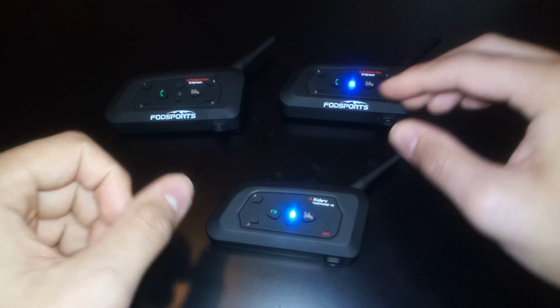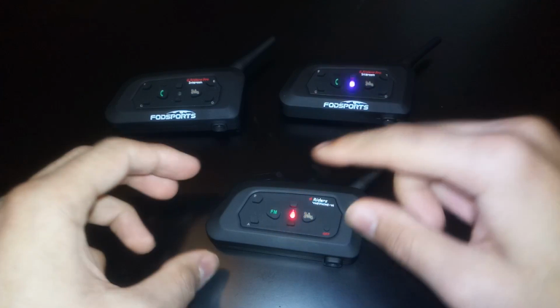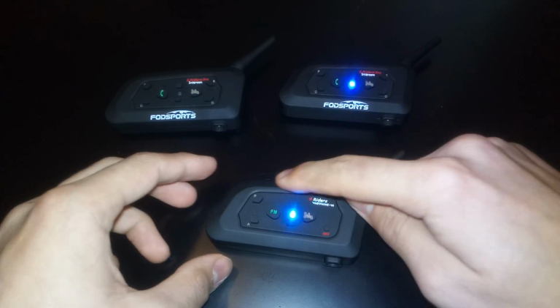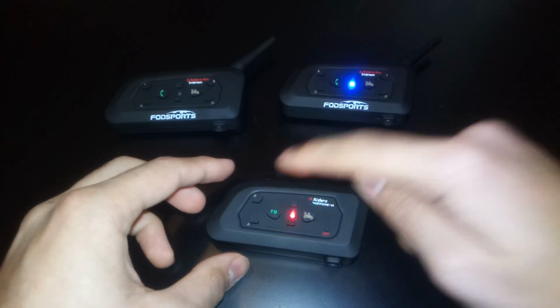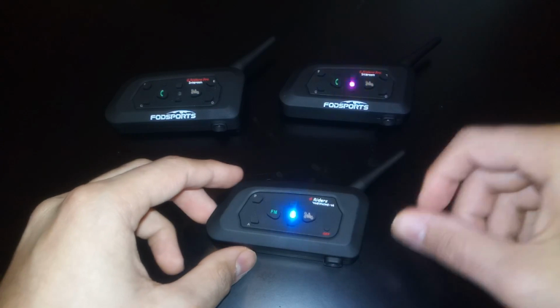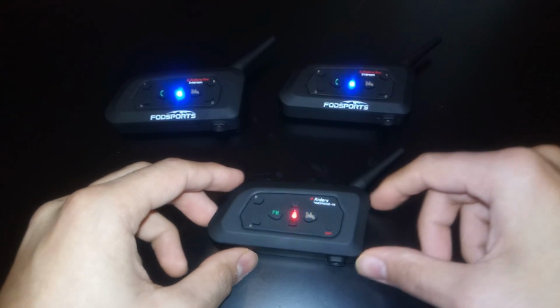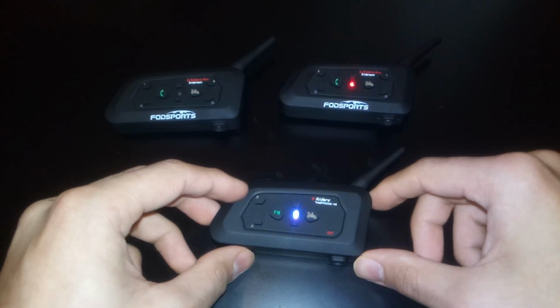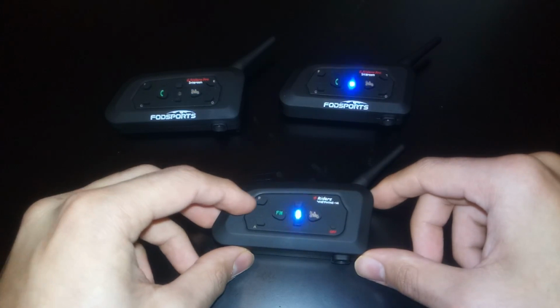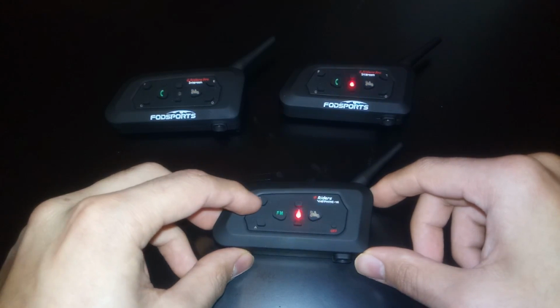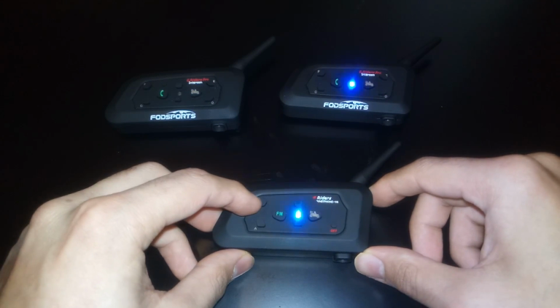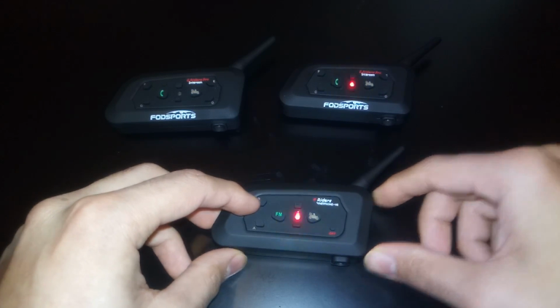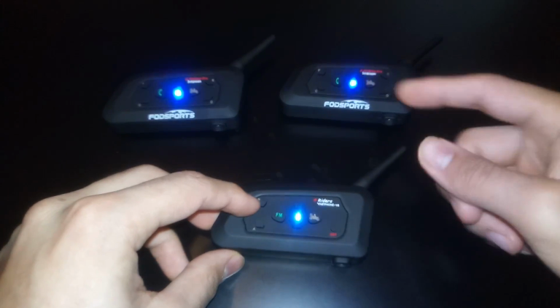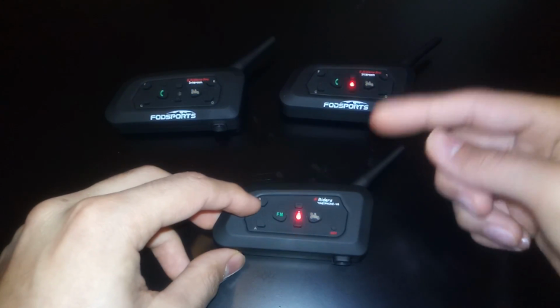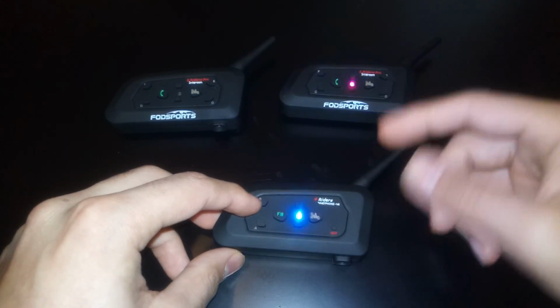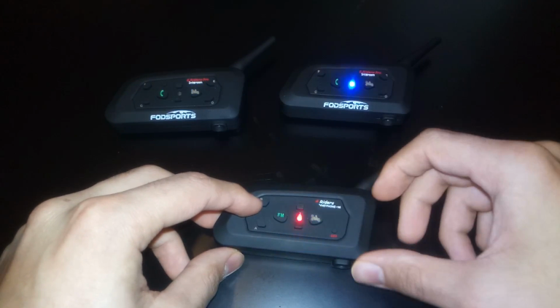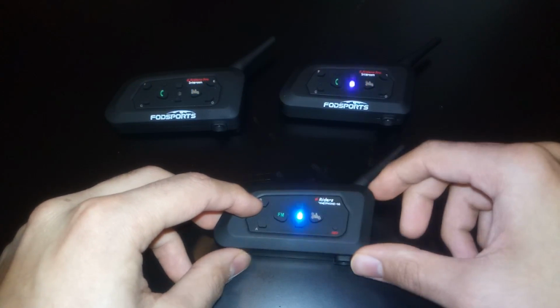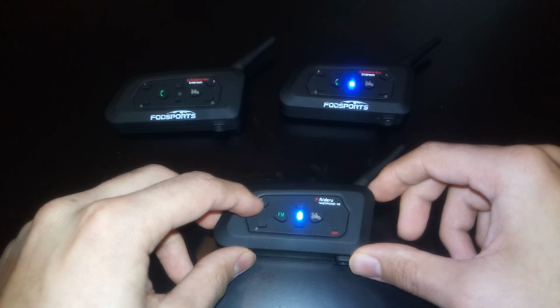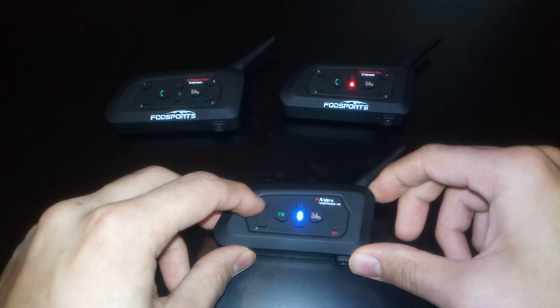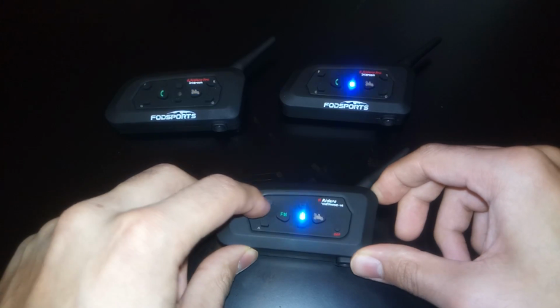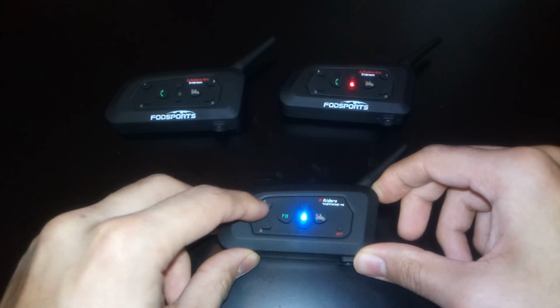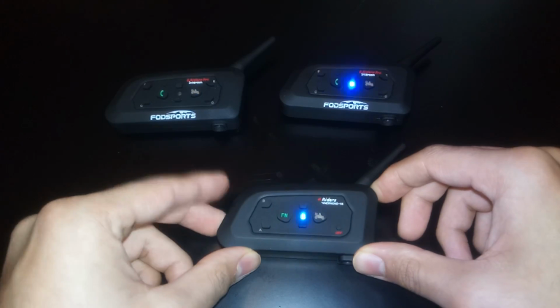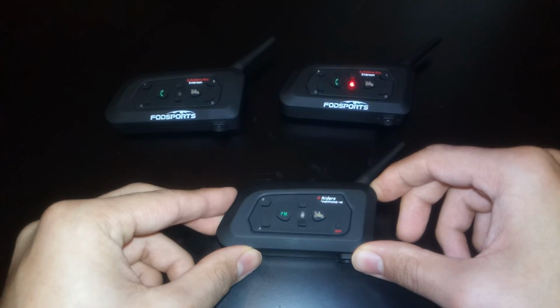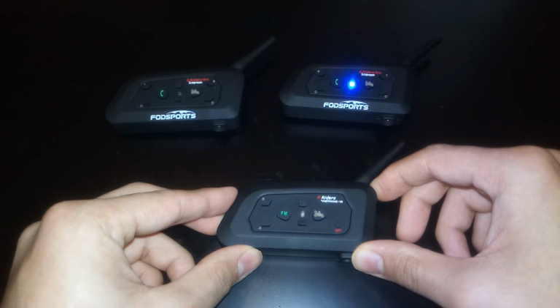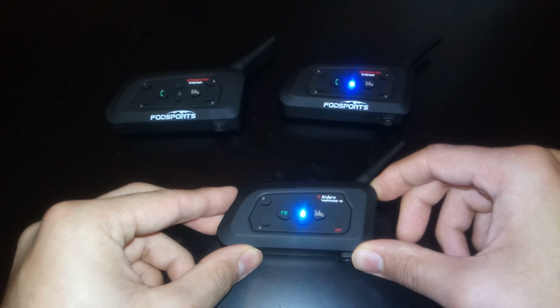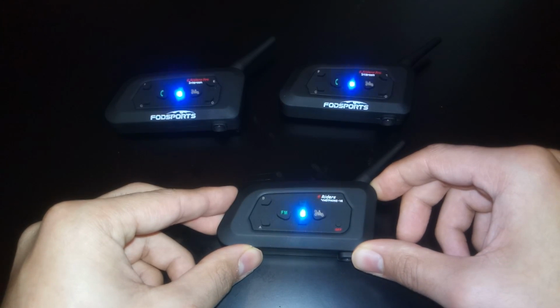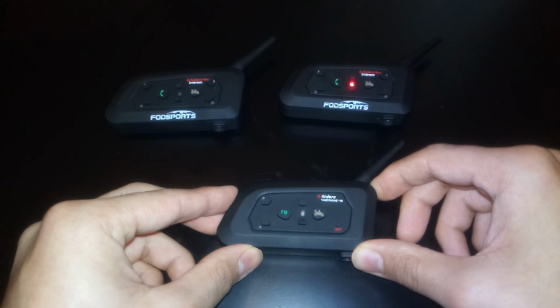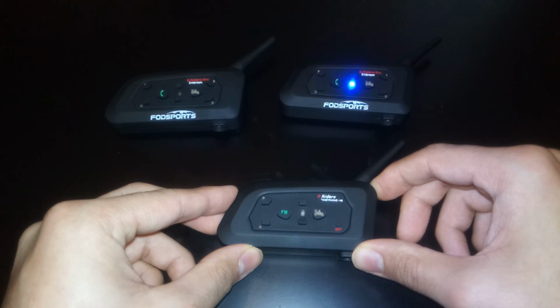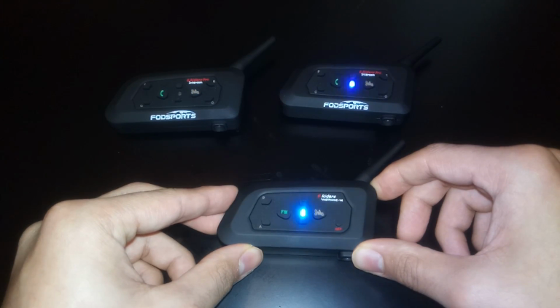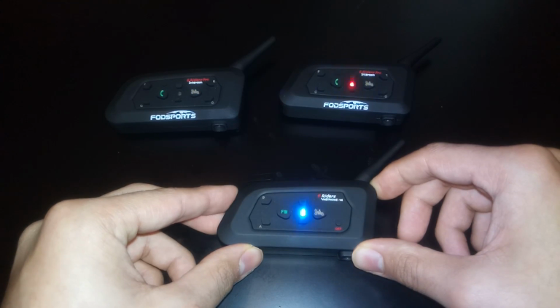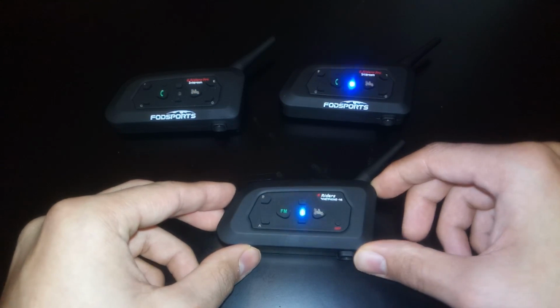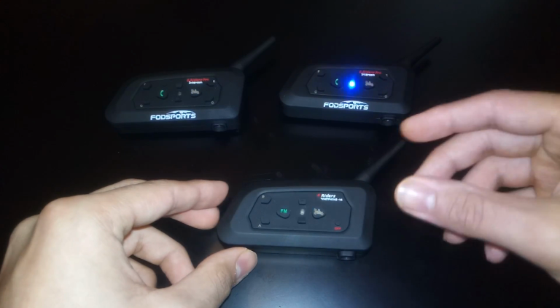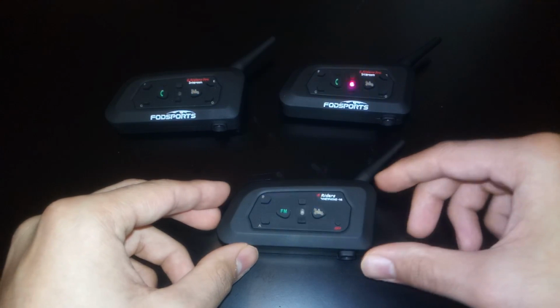And then press the B button on the V4 in order to connect to the second V6. And you just wait.